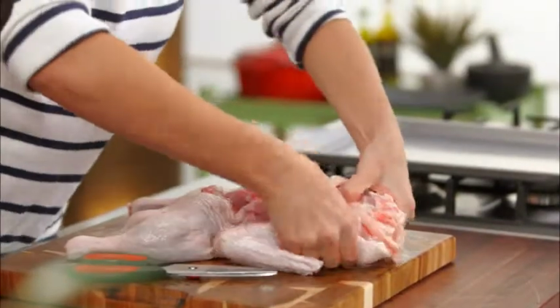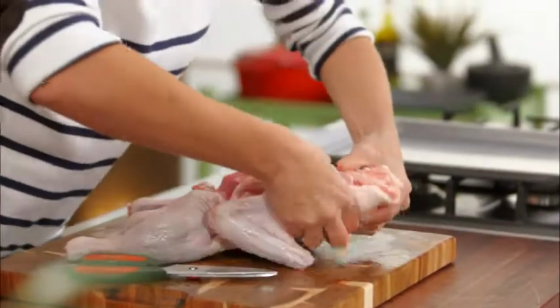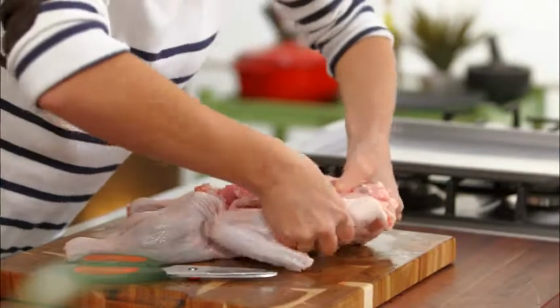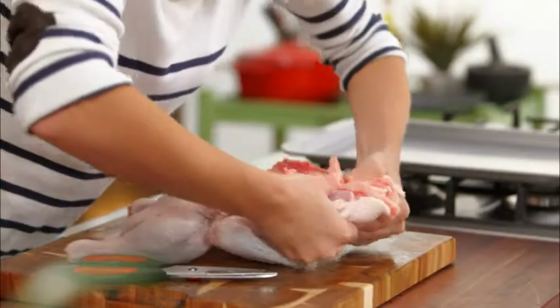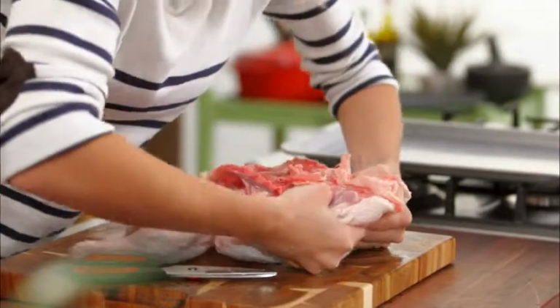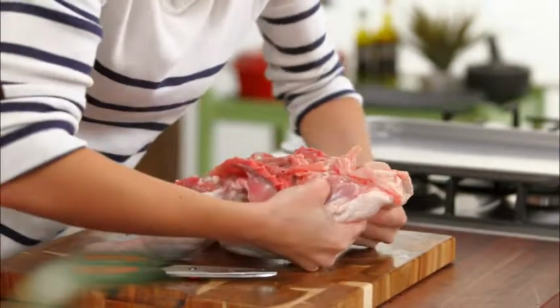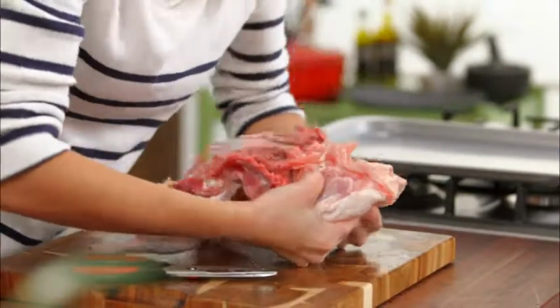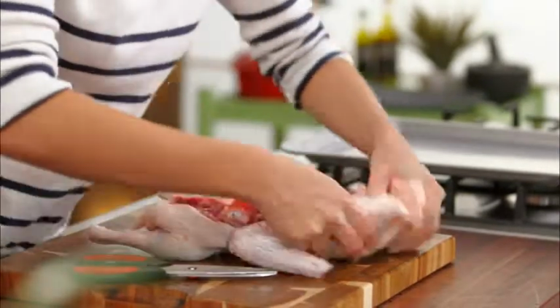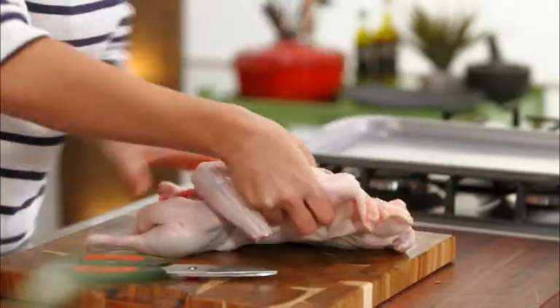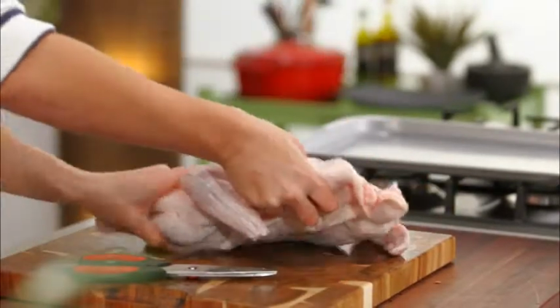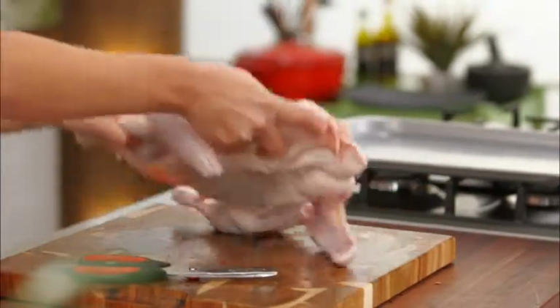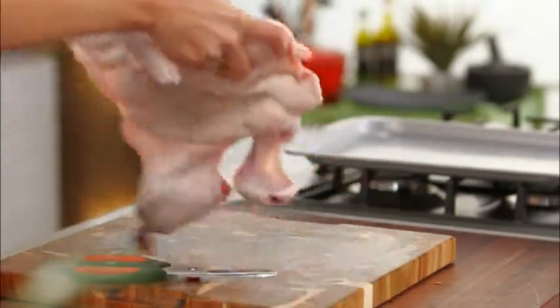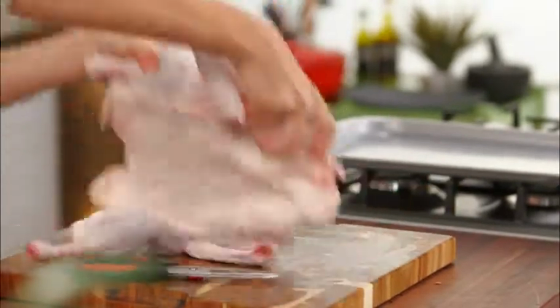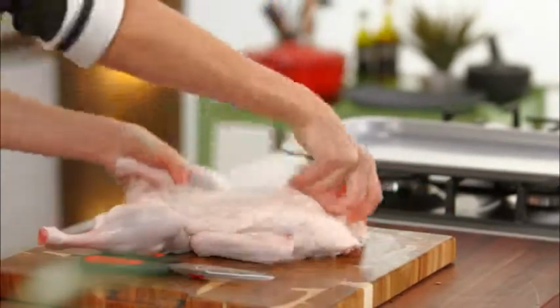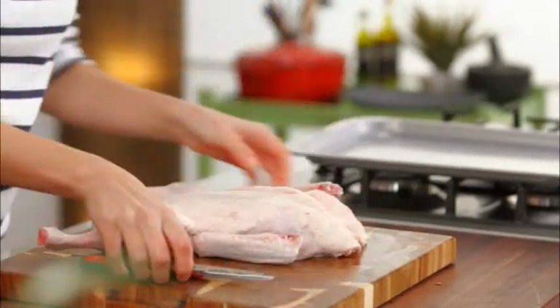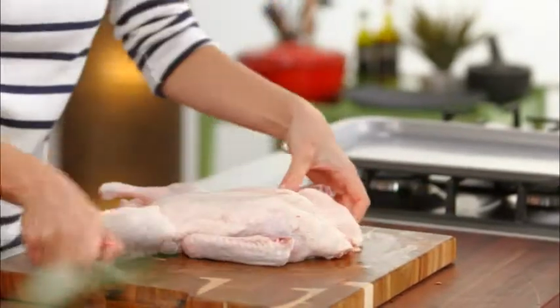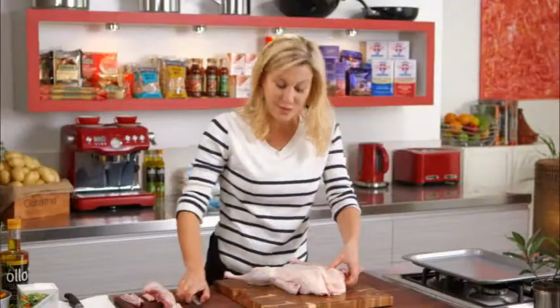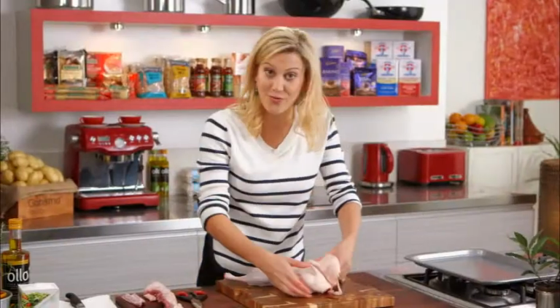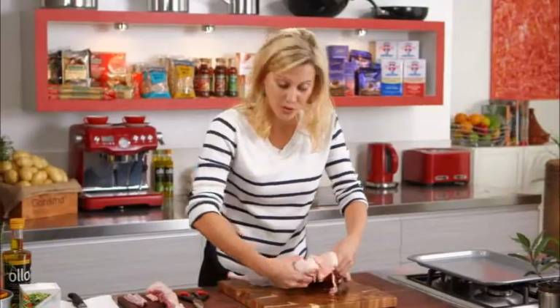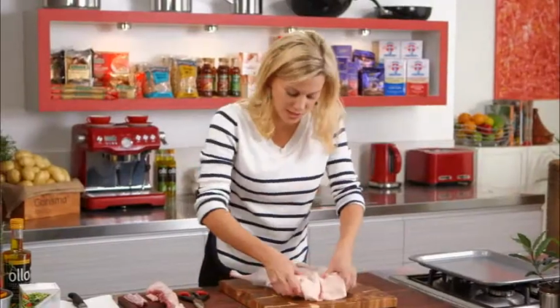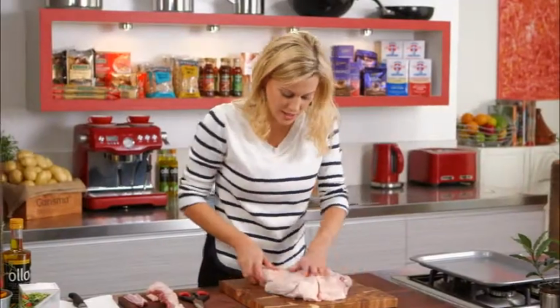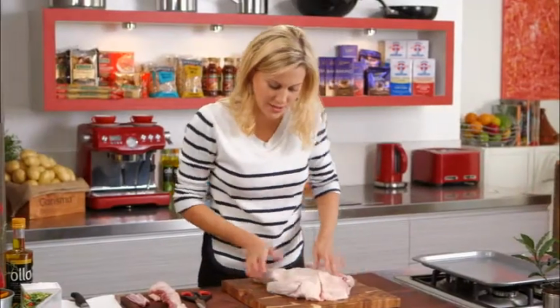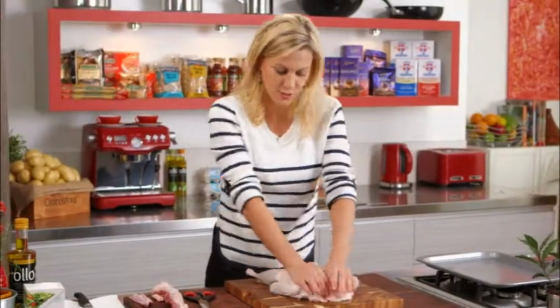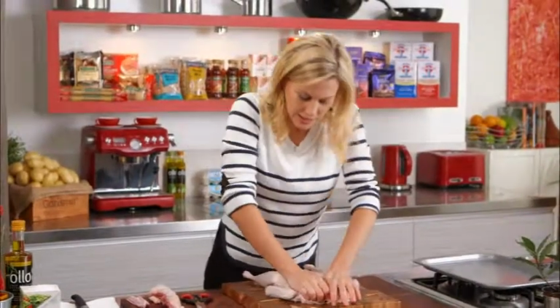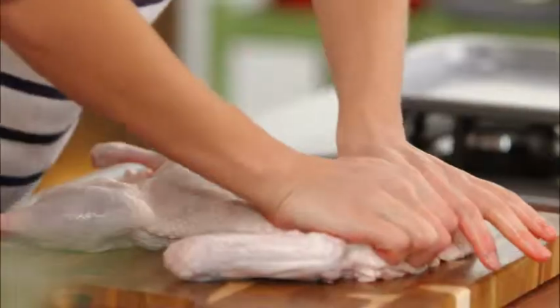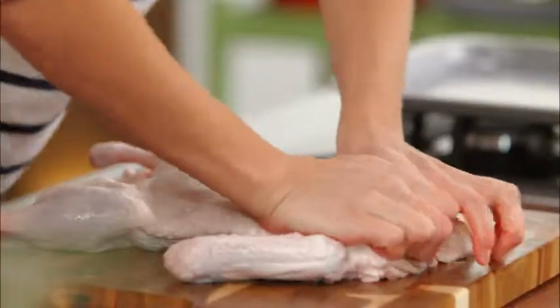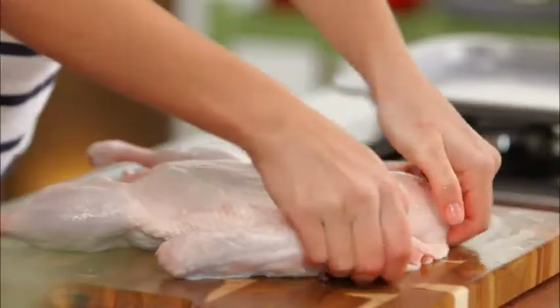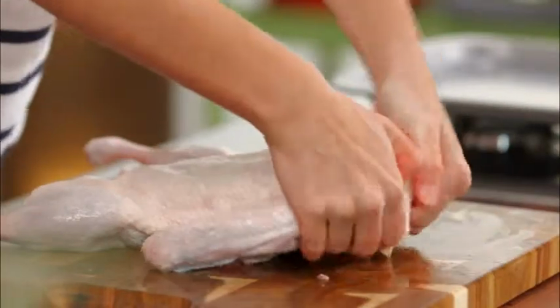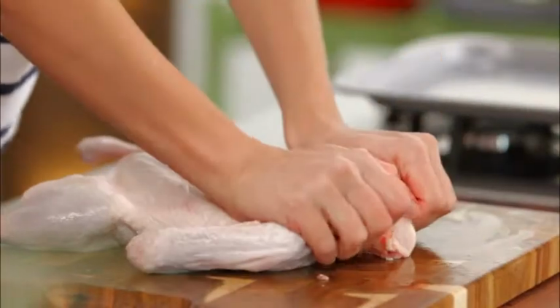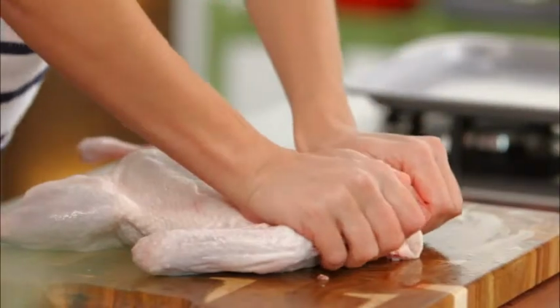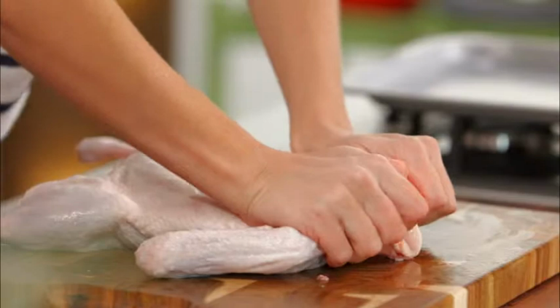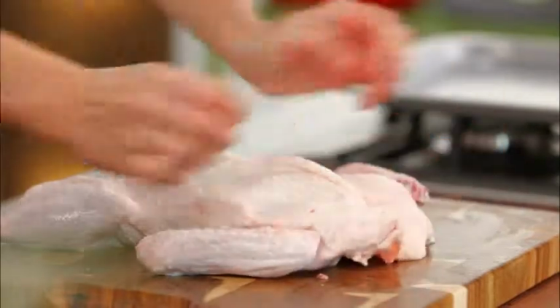Now I'm going to crush some of those bones on the top, flip it over, and using just a little bit of force with your hands, just break the bones in the breast like so.